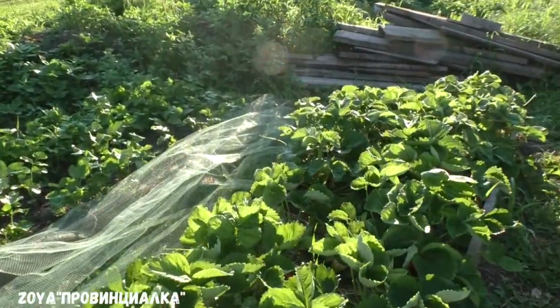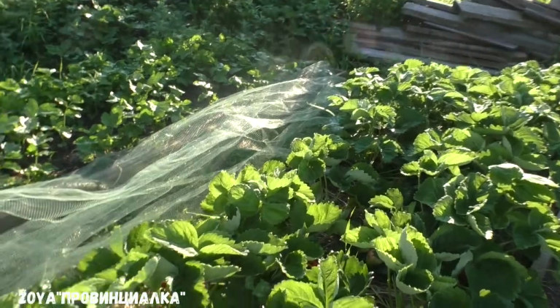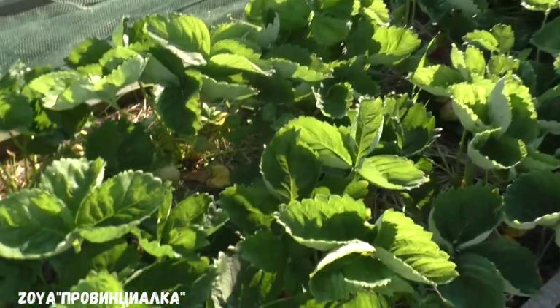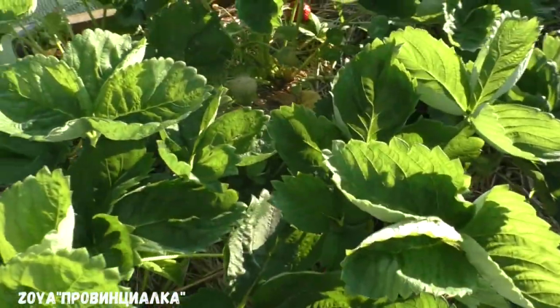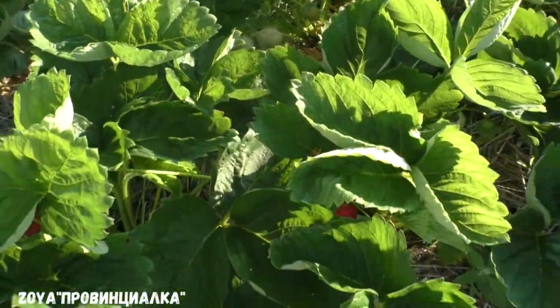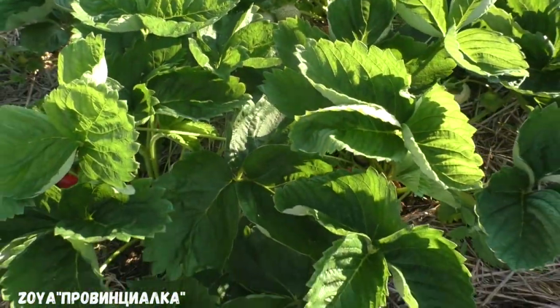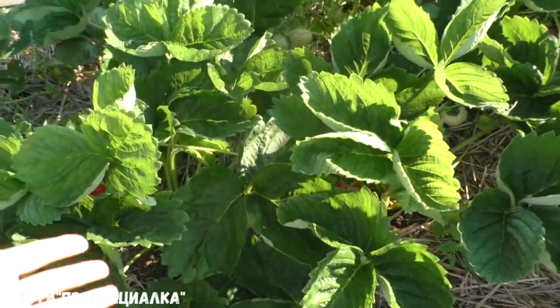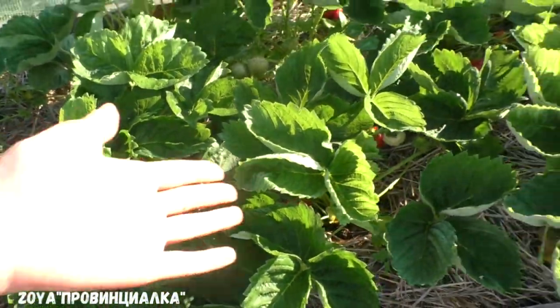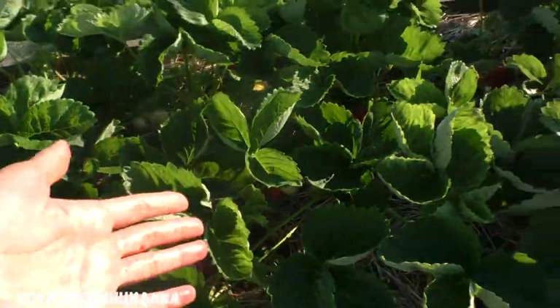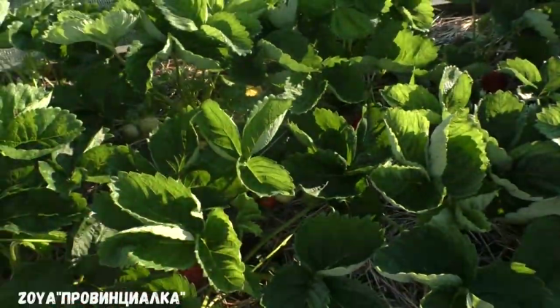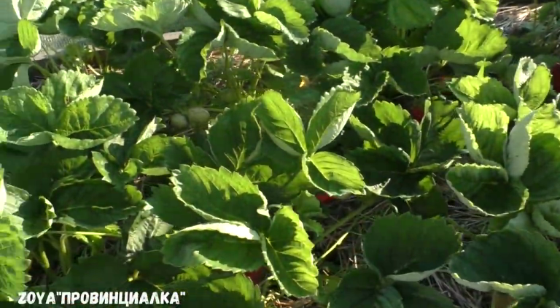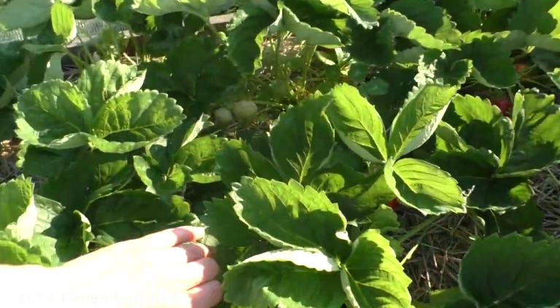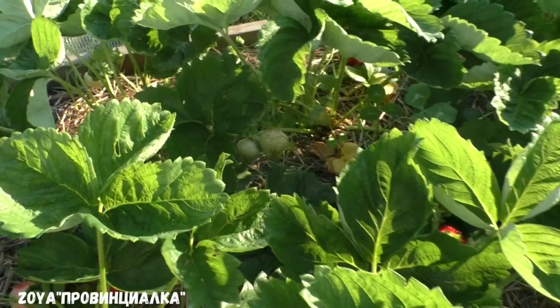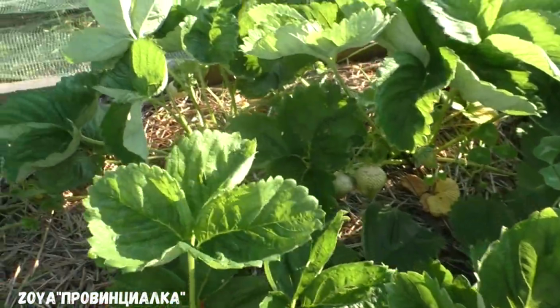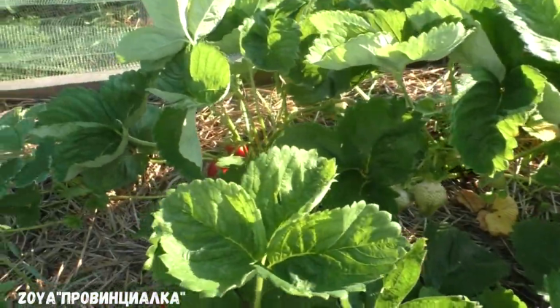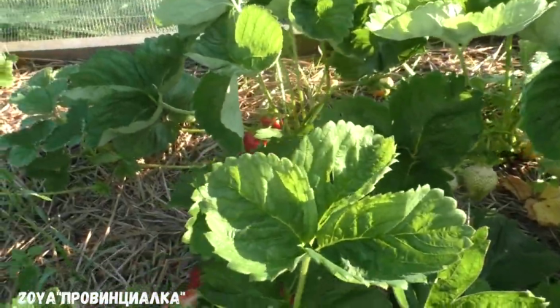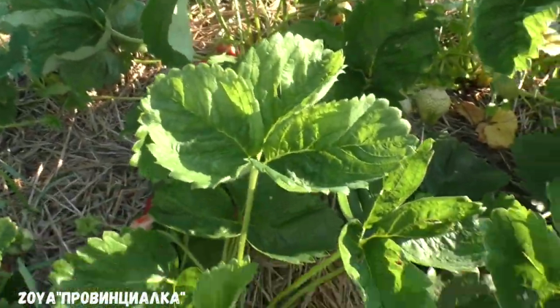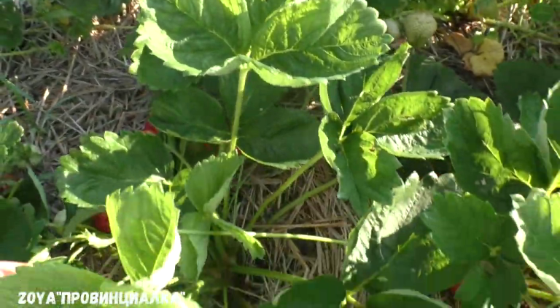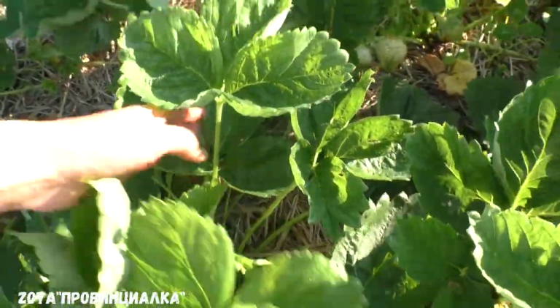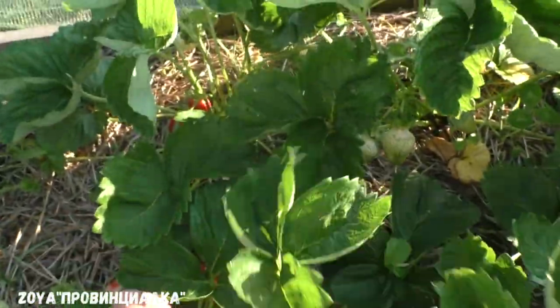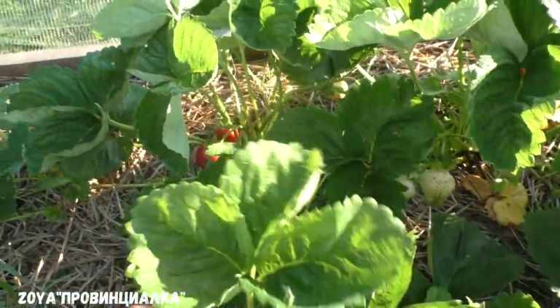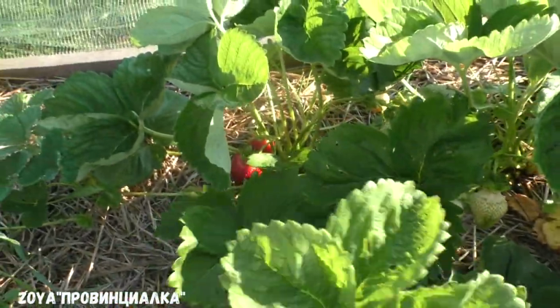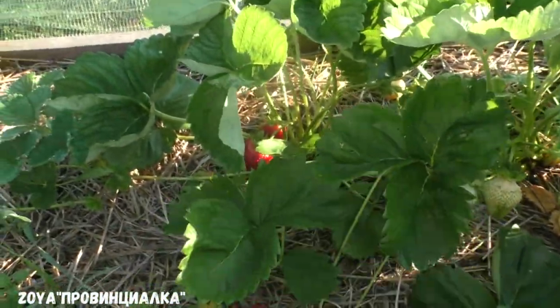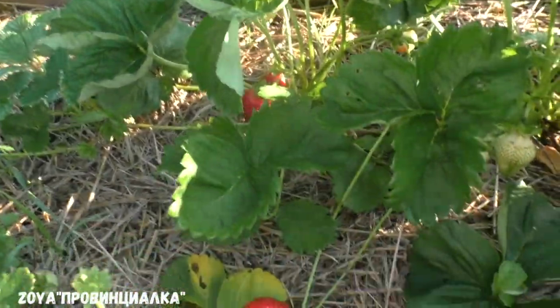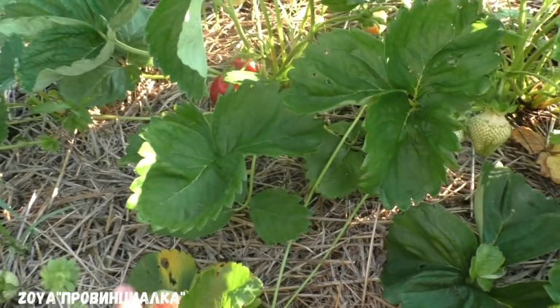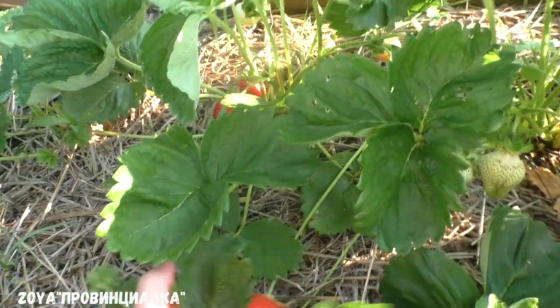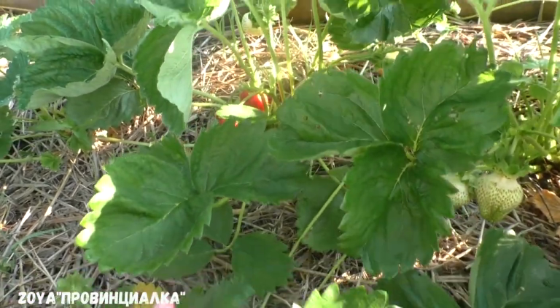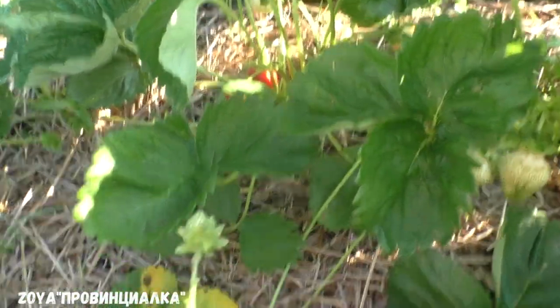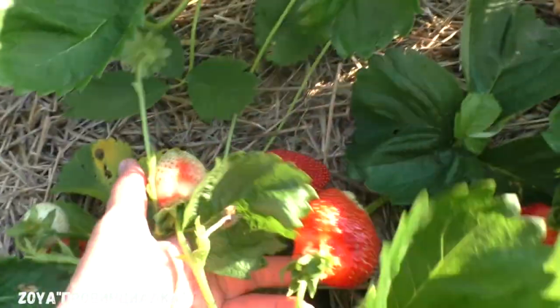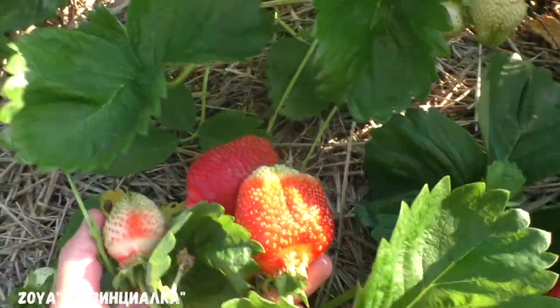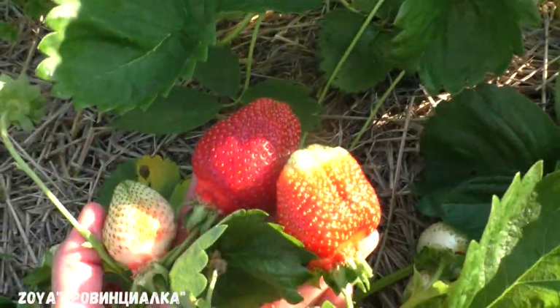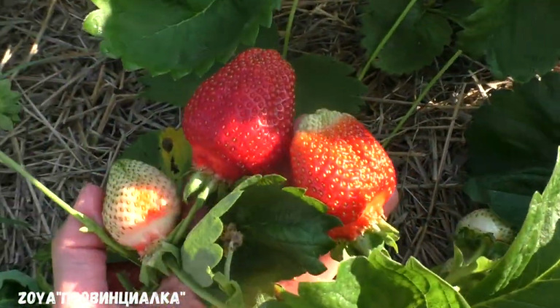Here is another one — there are a few pieces here. Look at this one. It is a bit green/unripe still. And here — wow!